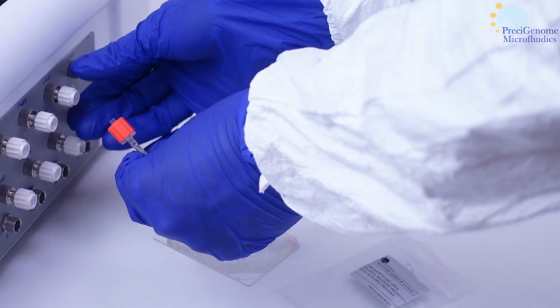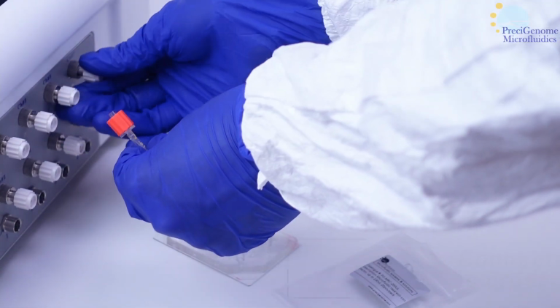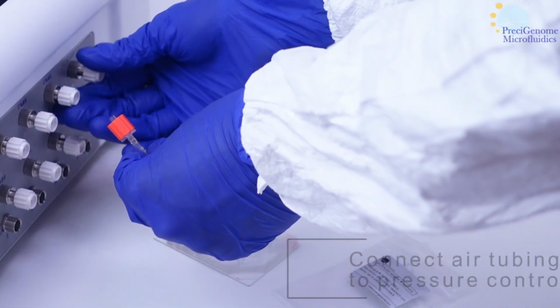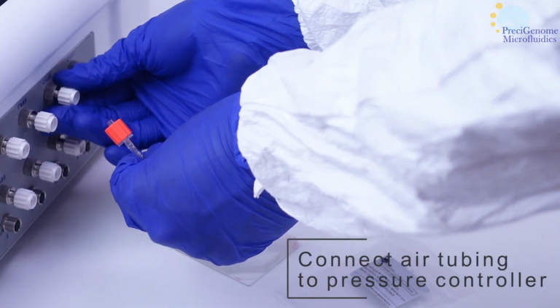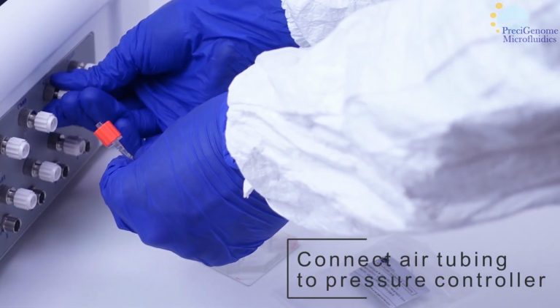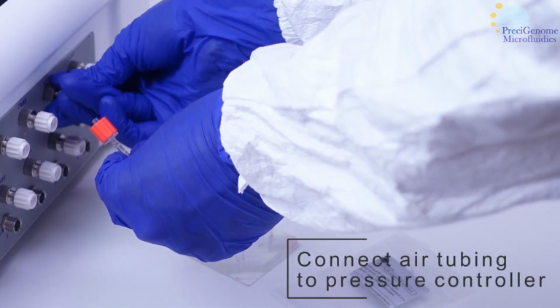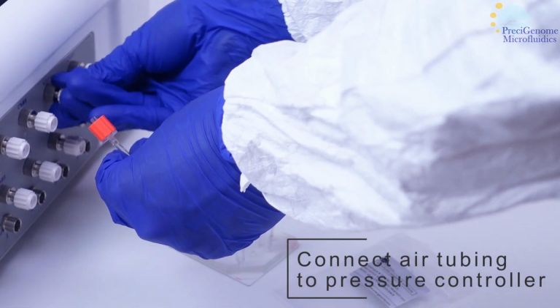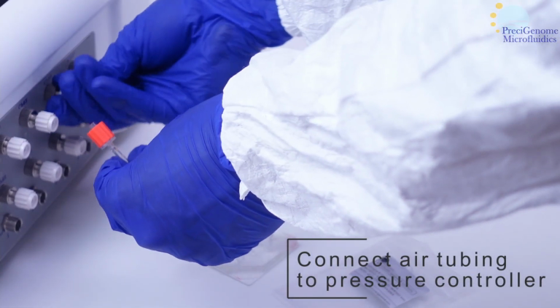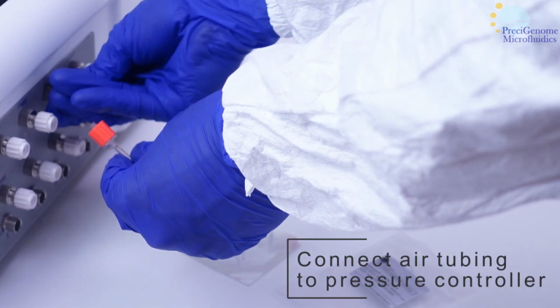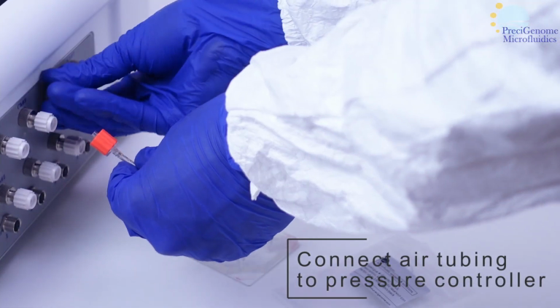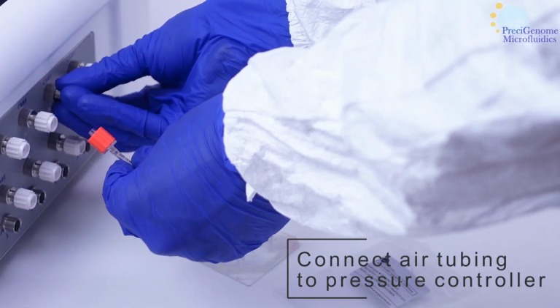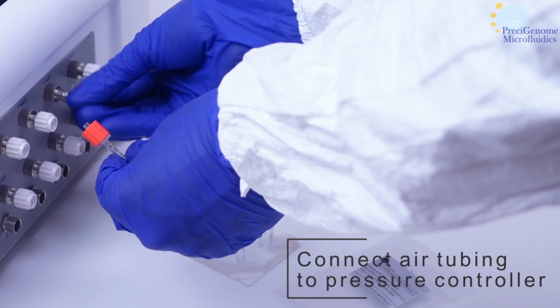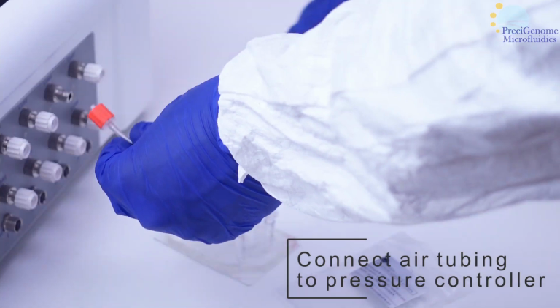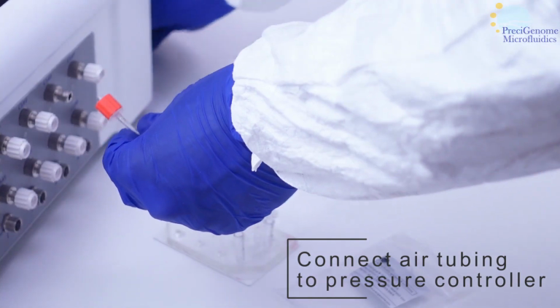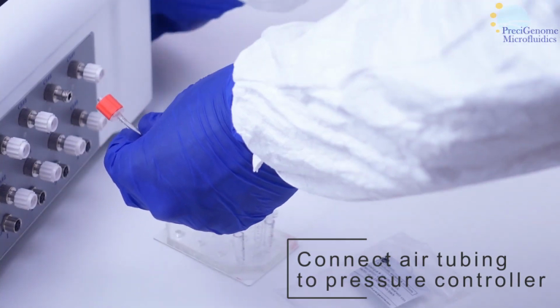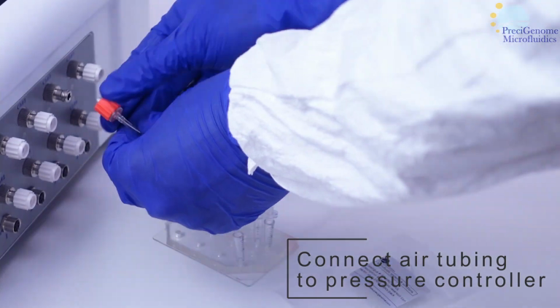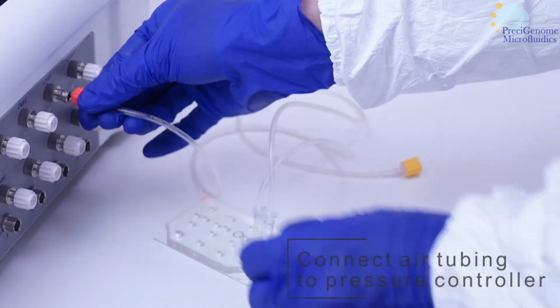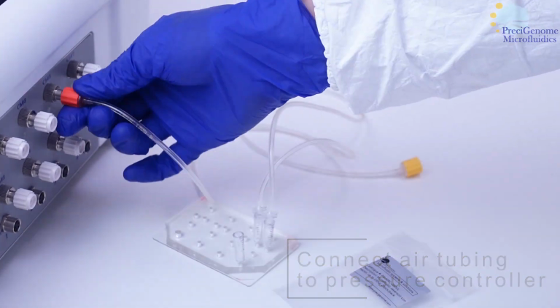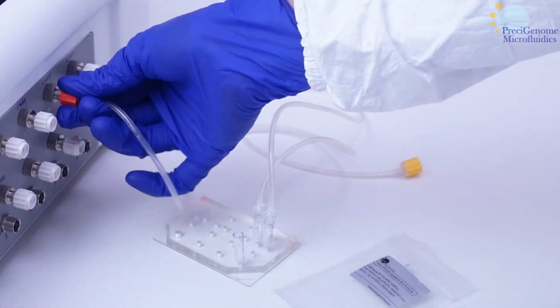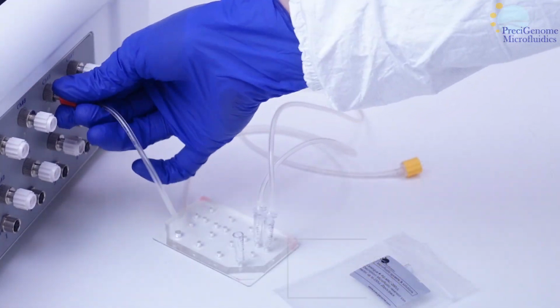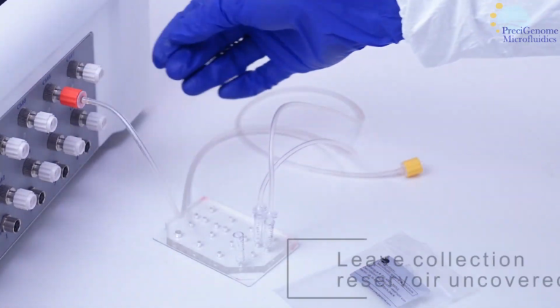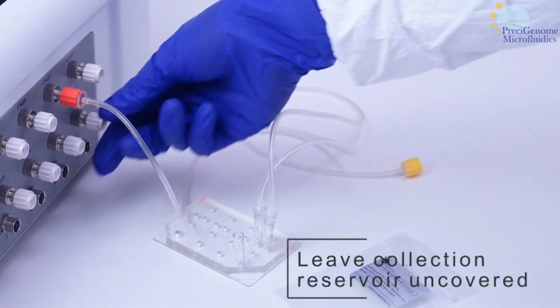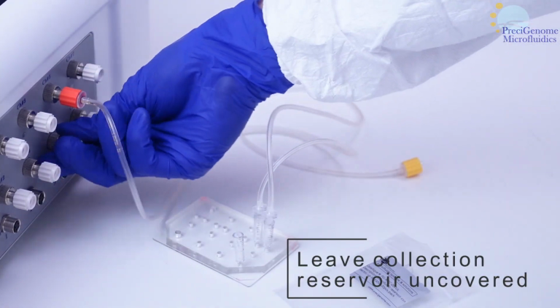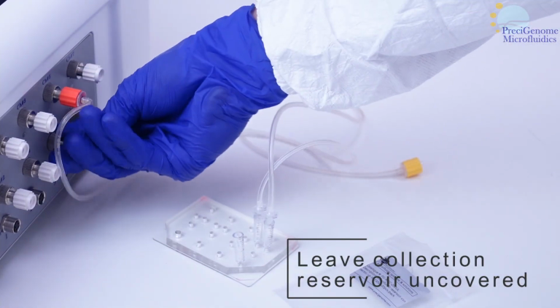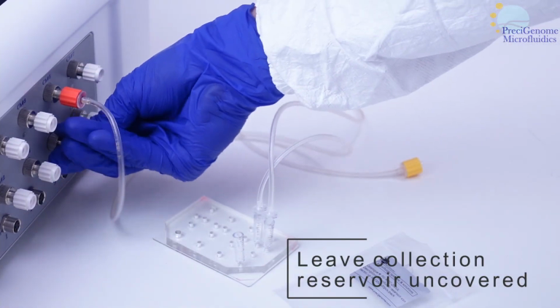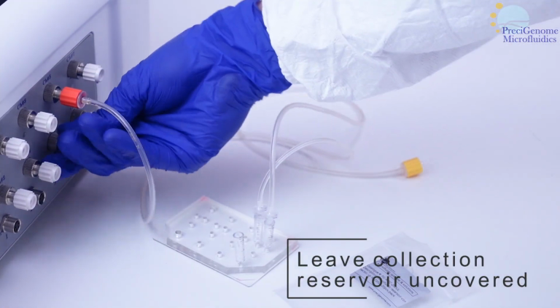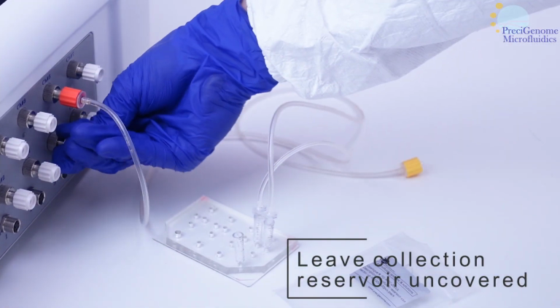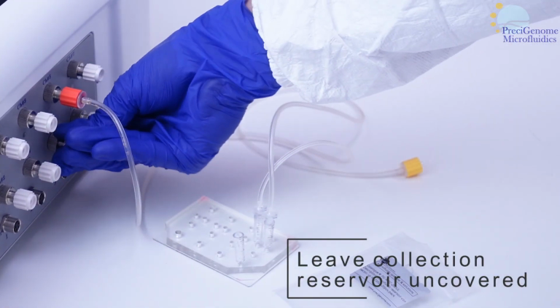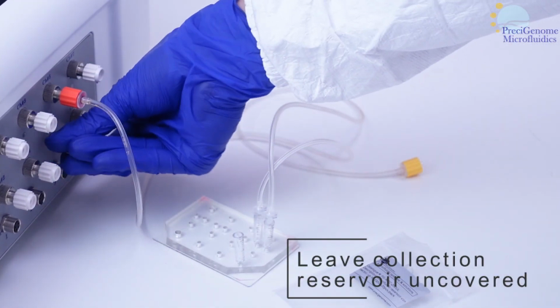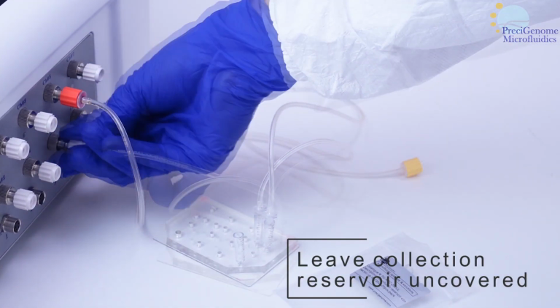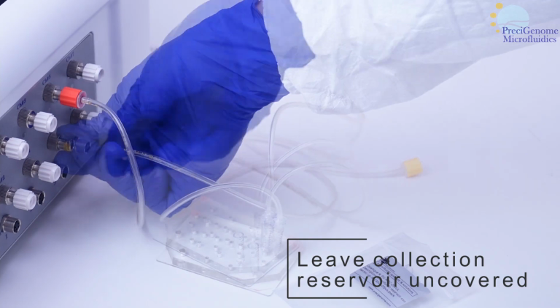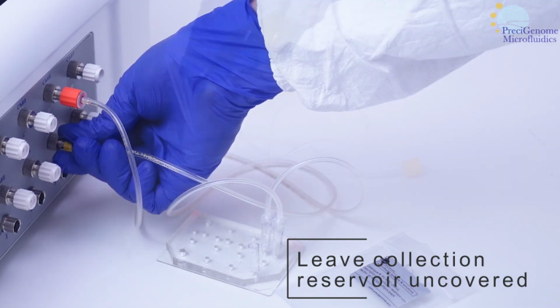Now connect the tubing back to the pressure controller. Leave the collection reservoir uncovered and your setup is complete.